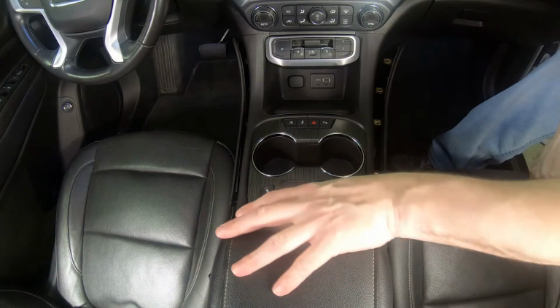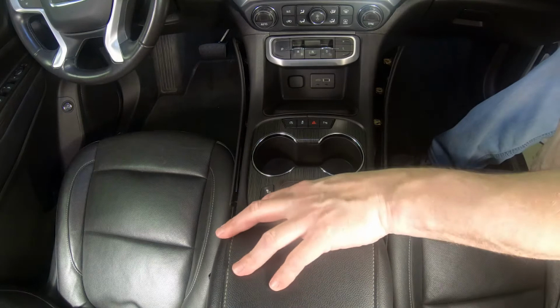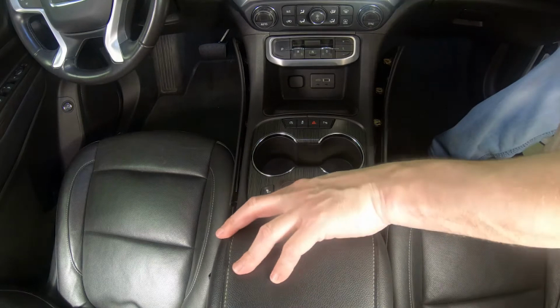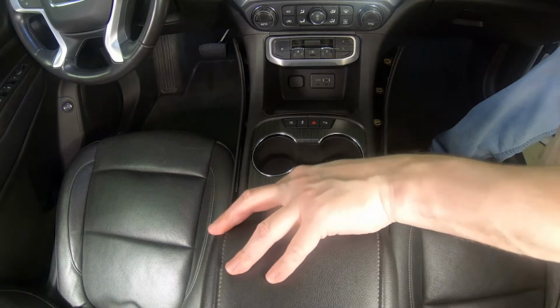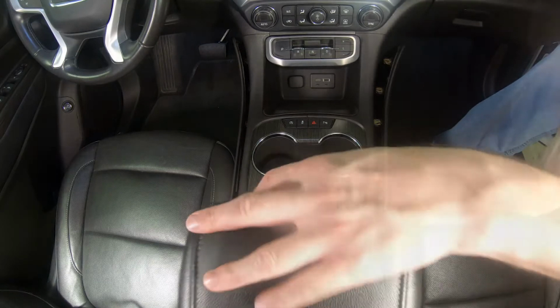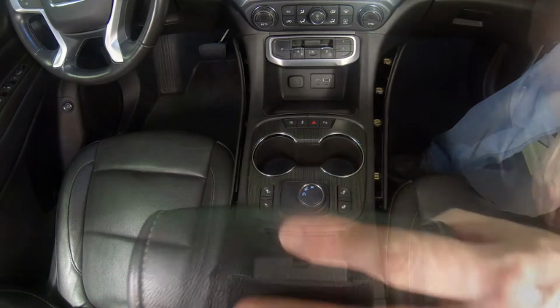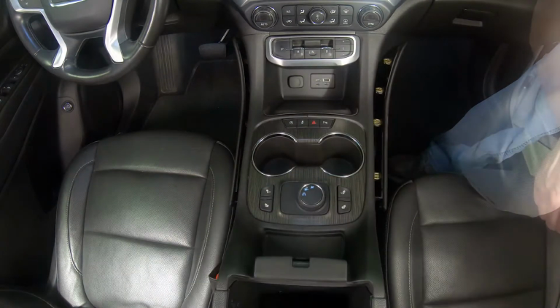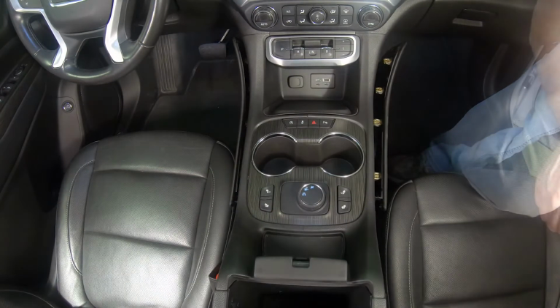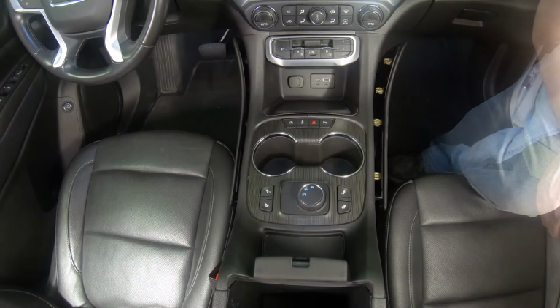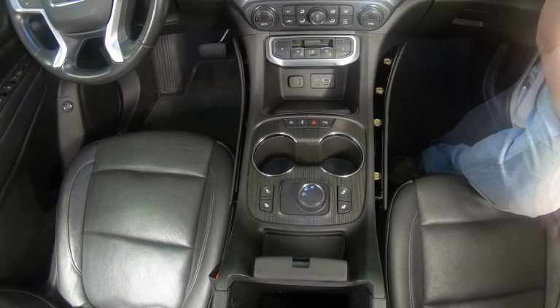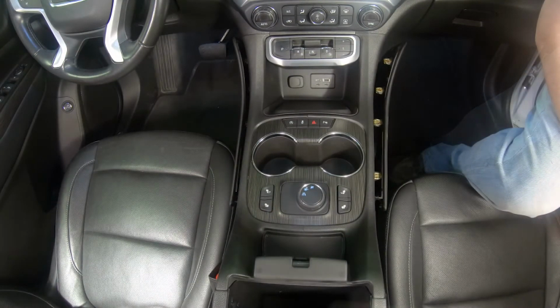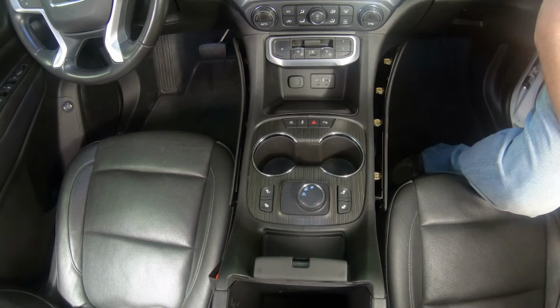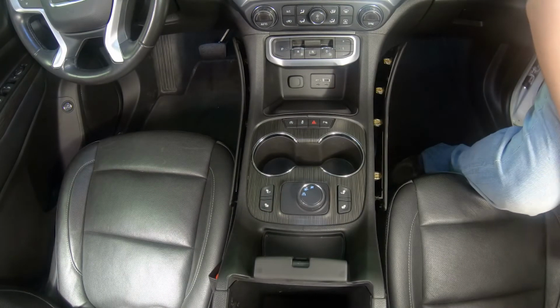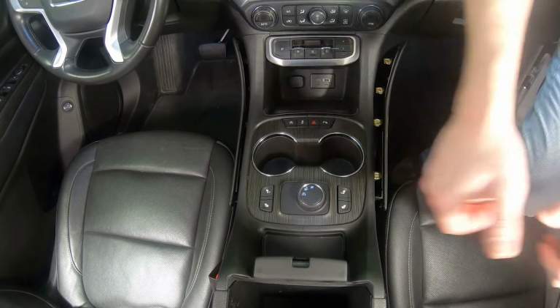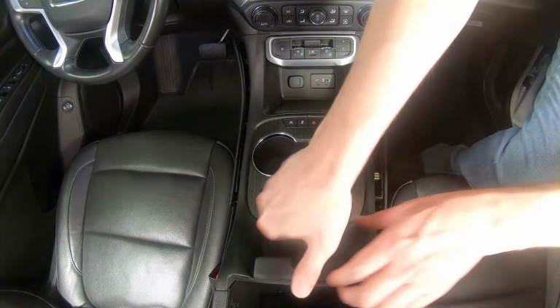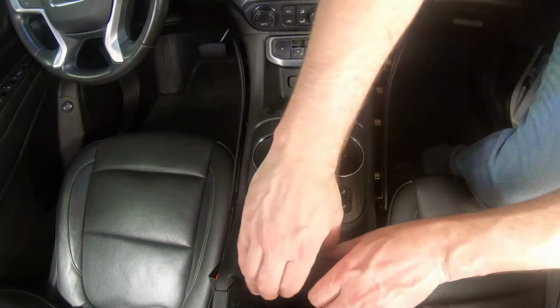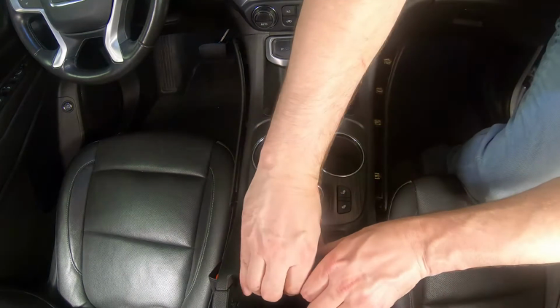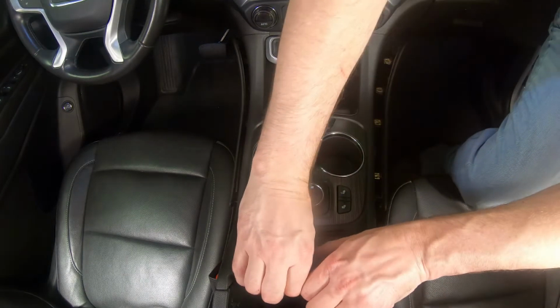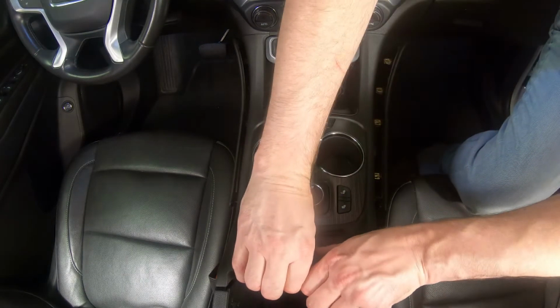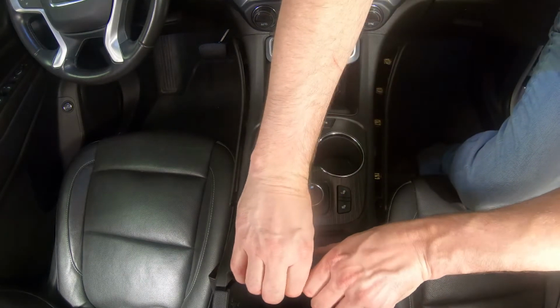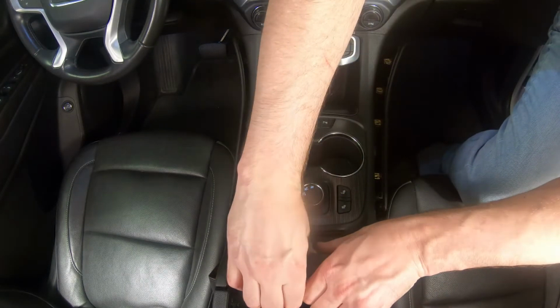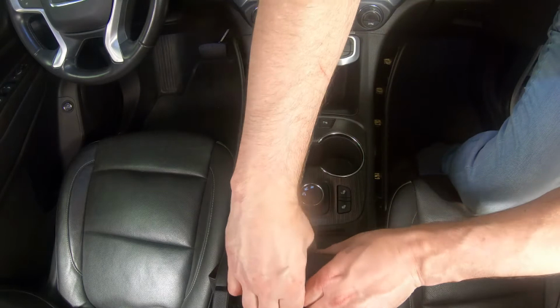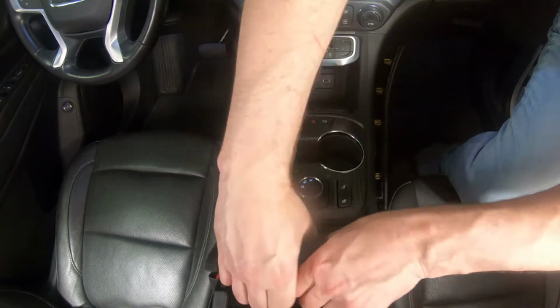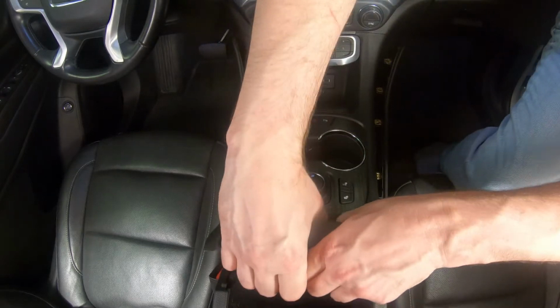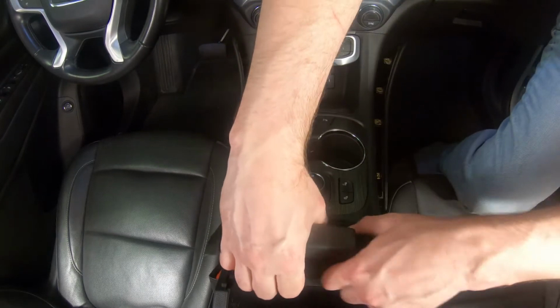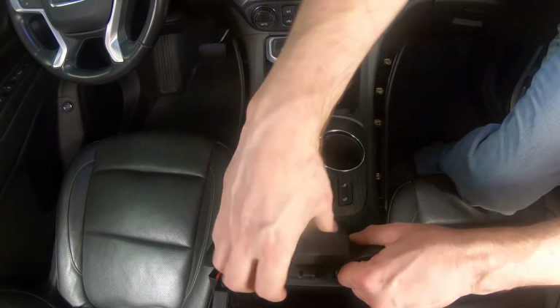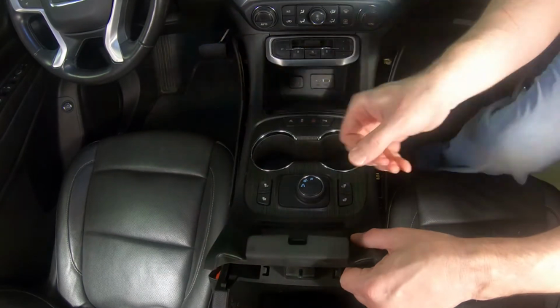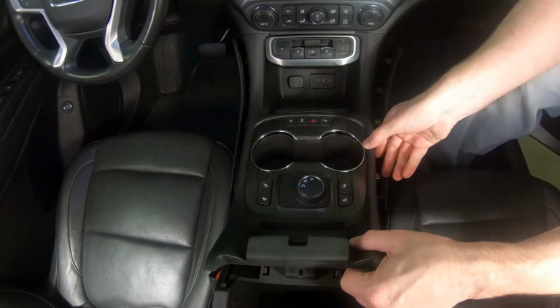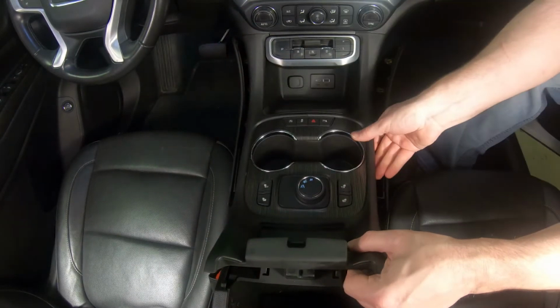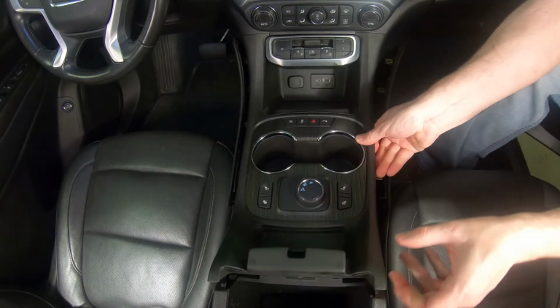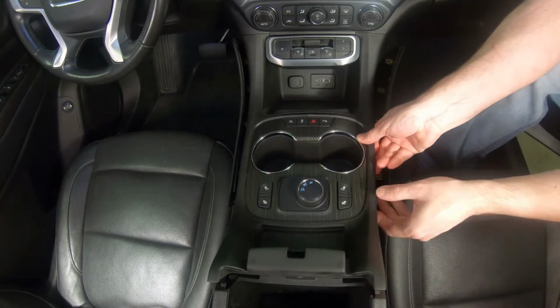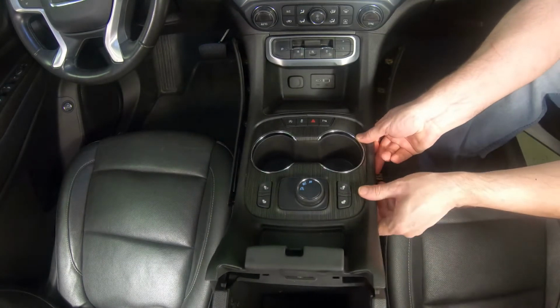Raise the lid on the console and lift the console upper trim plate. Be sure the clips on the side trim panels are clear as you lift.